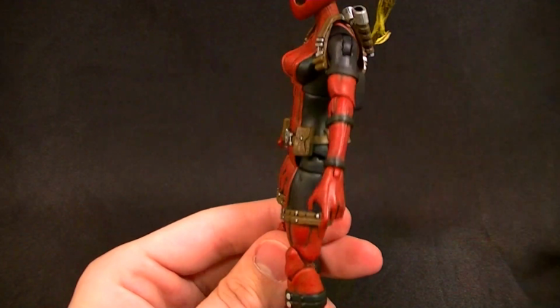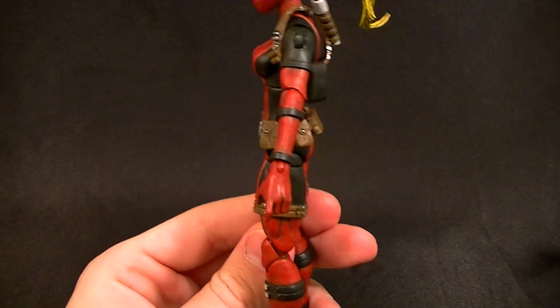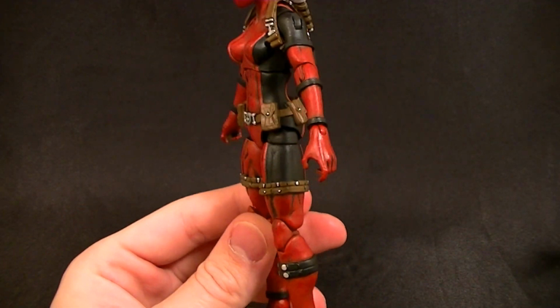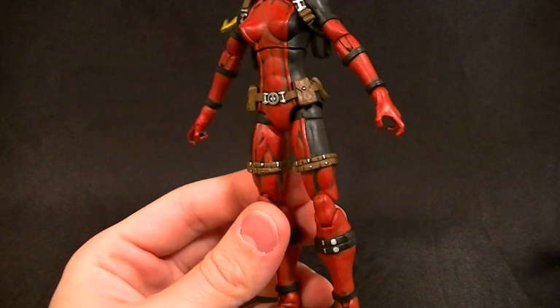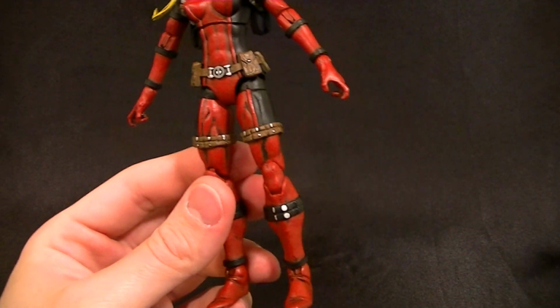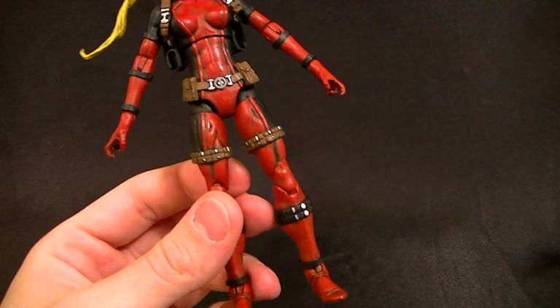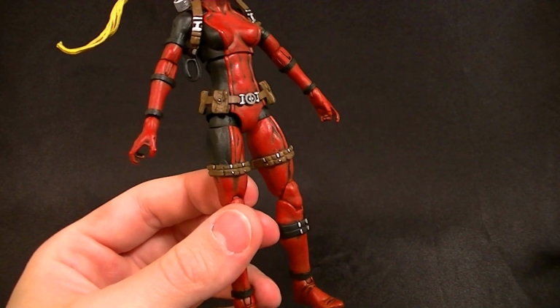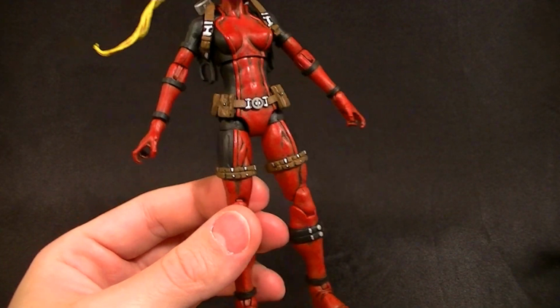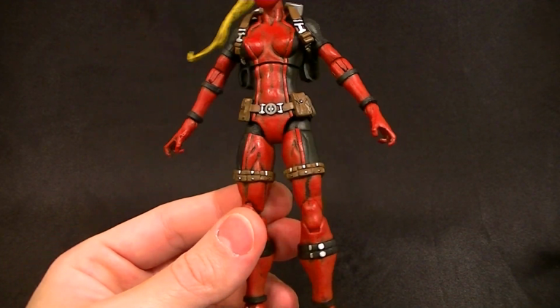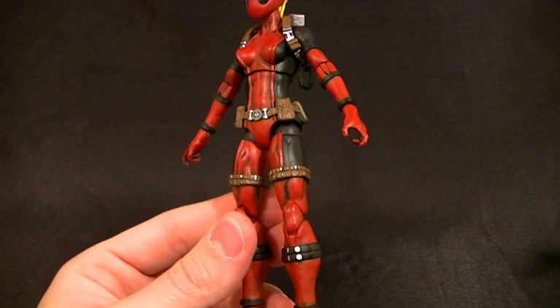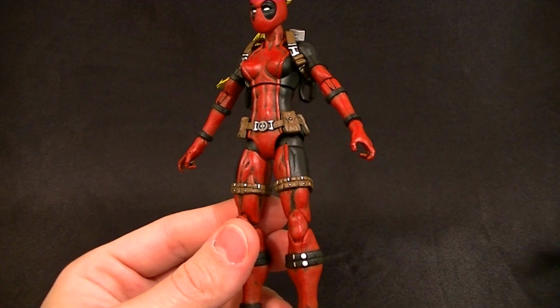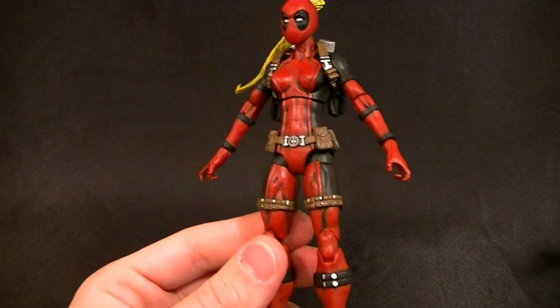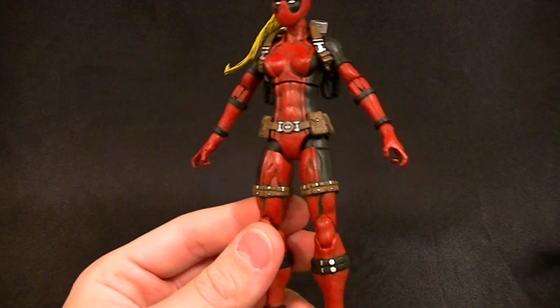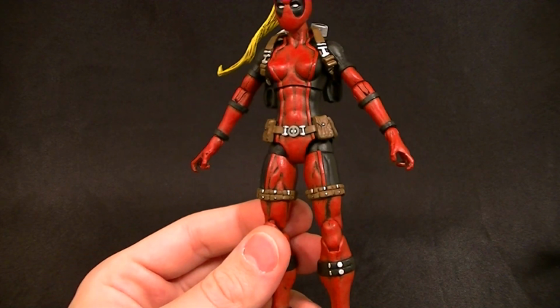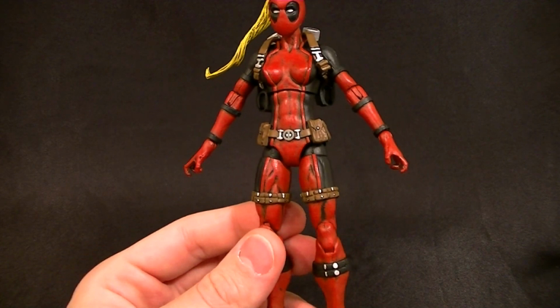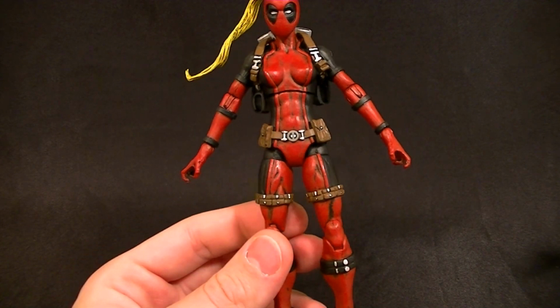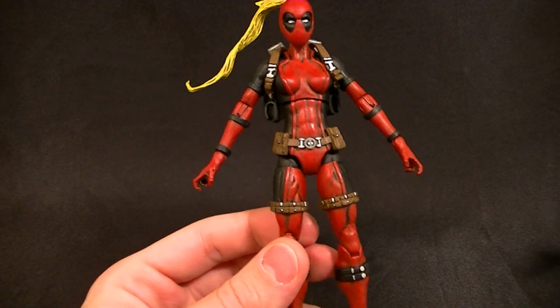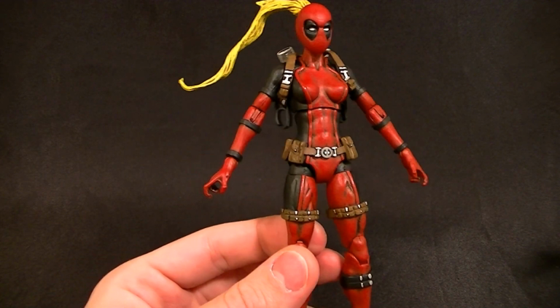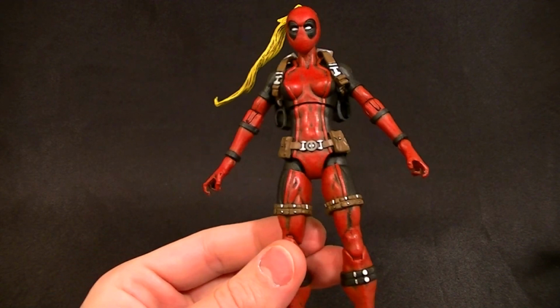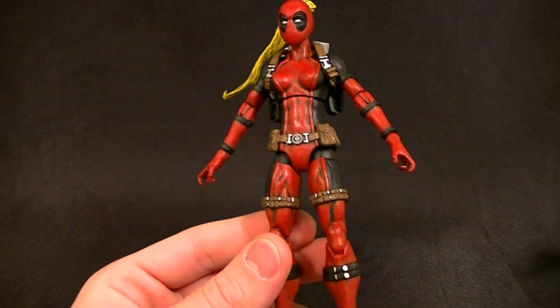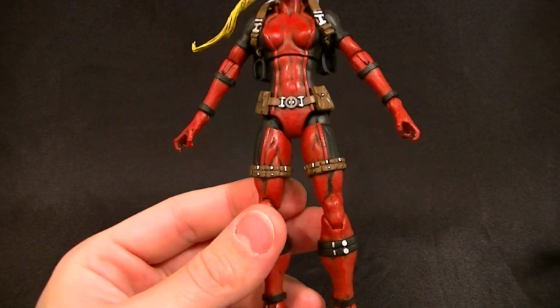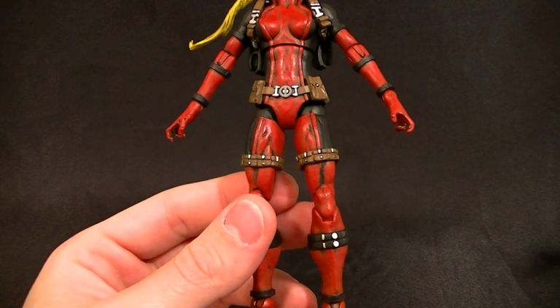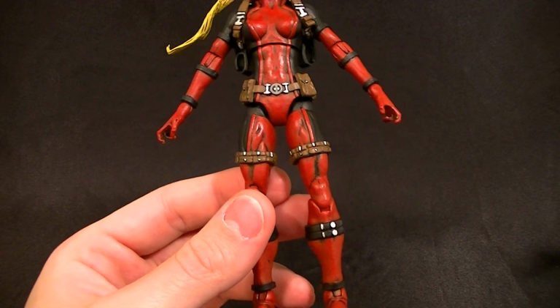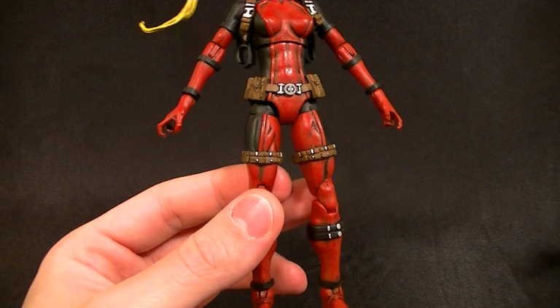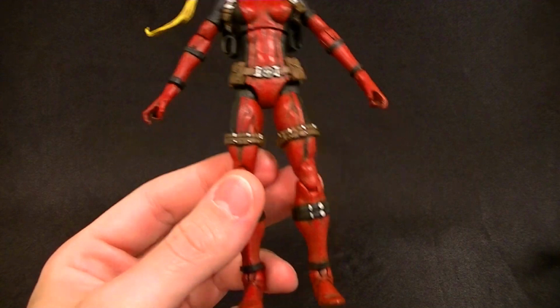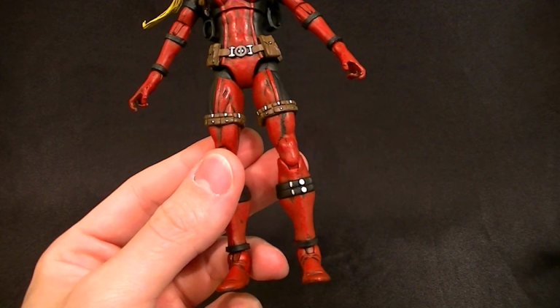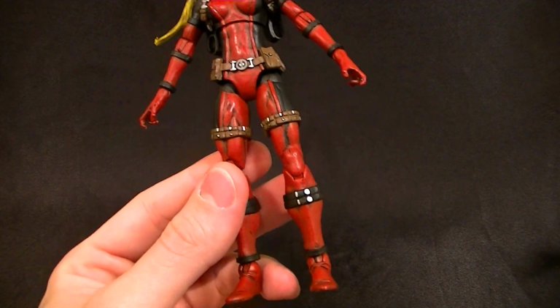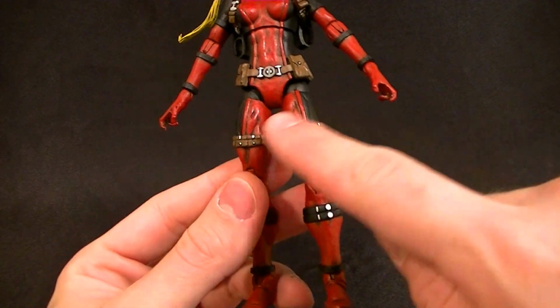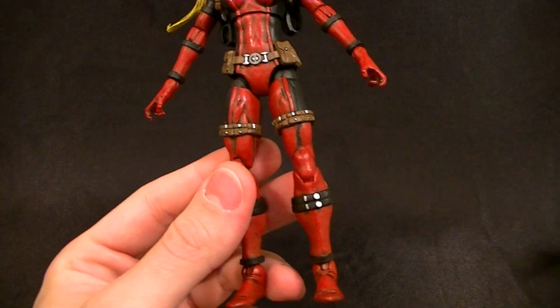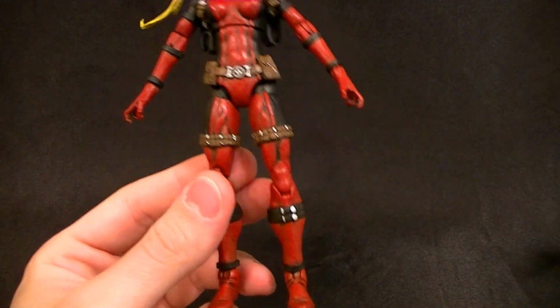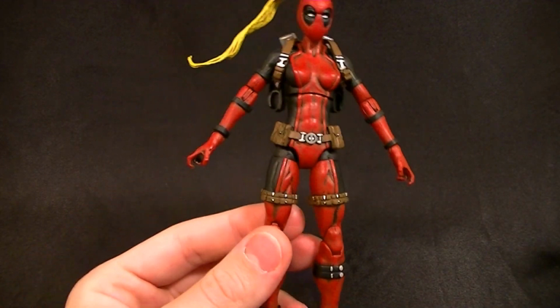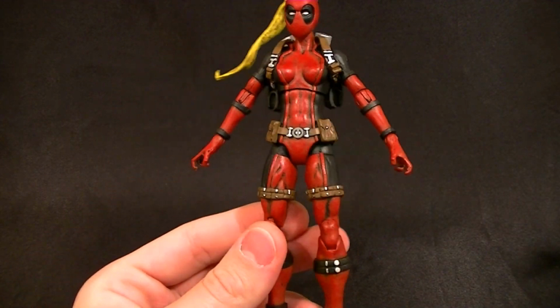I also added neoprene sheeting straps on the arms. The paint — if you didn't watch the video — is a black base coat with red dry brushing on top, and brown dry brushing over the black for the belts and things.